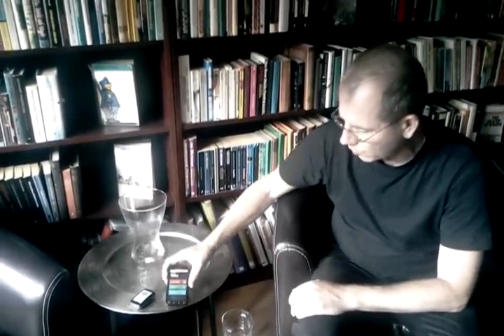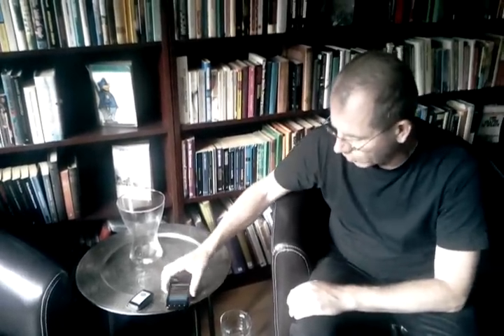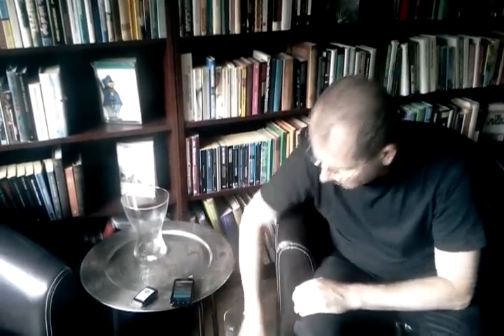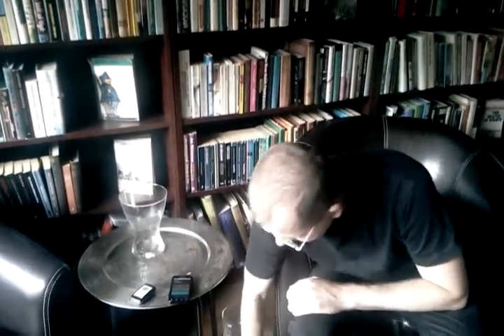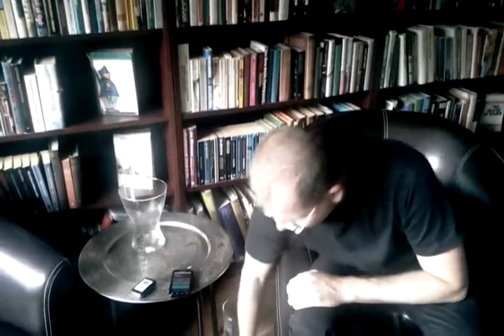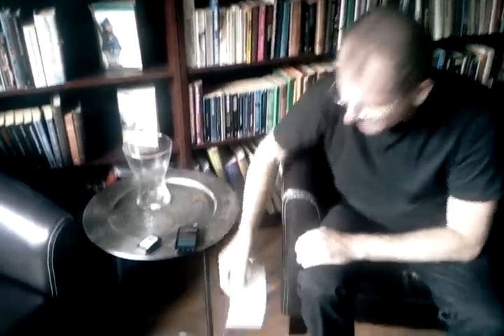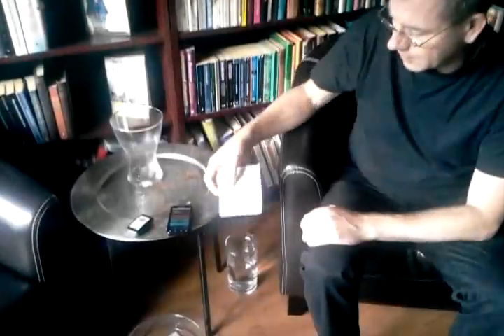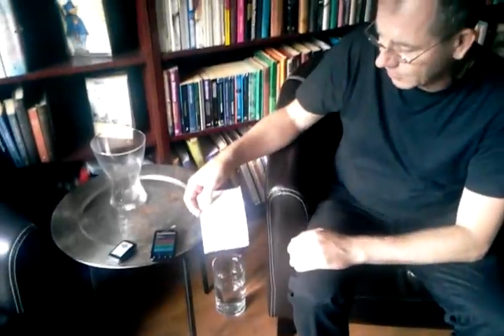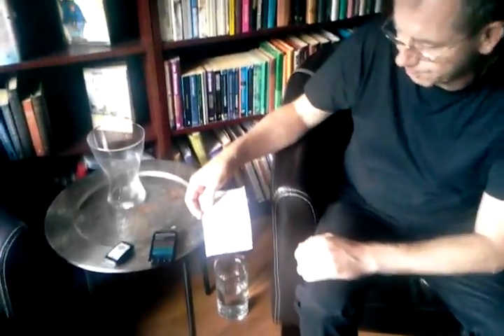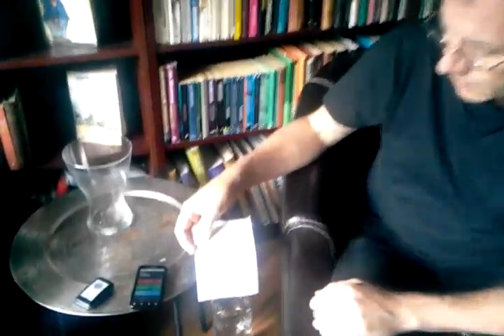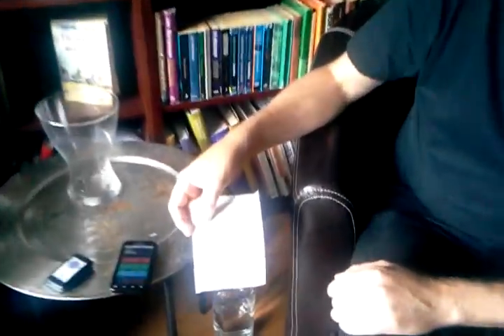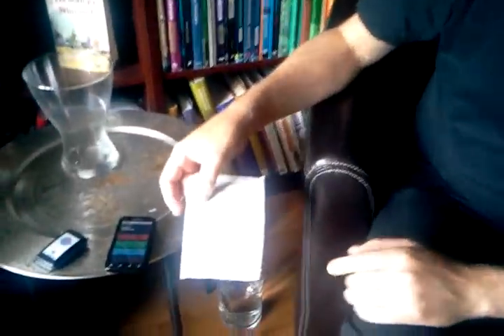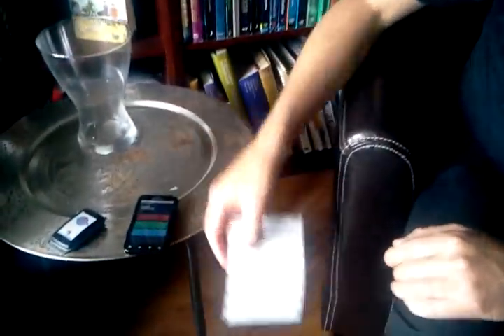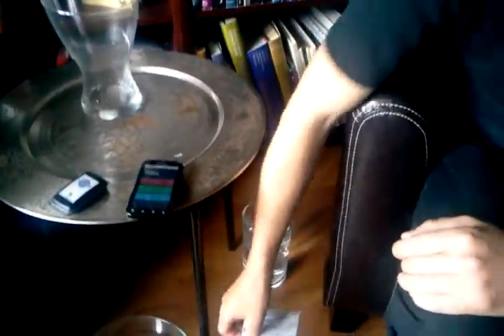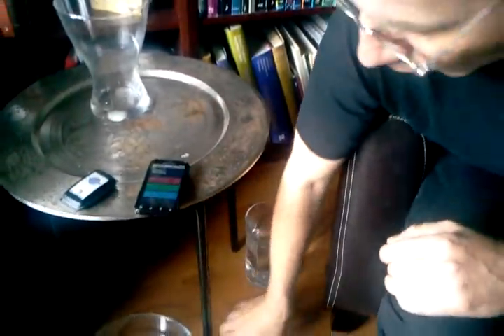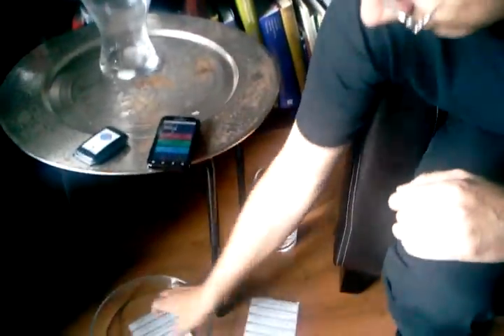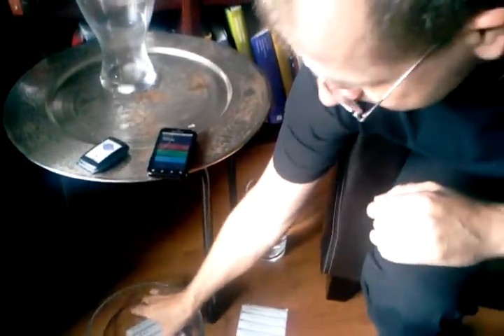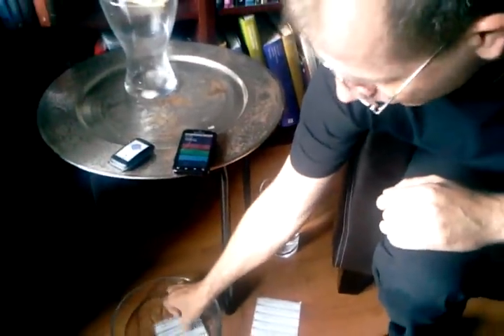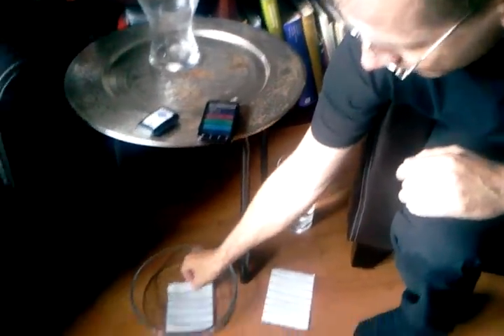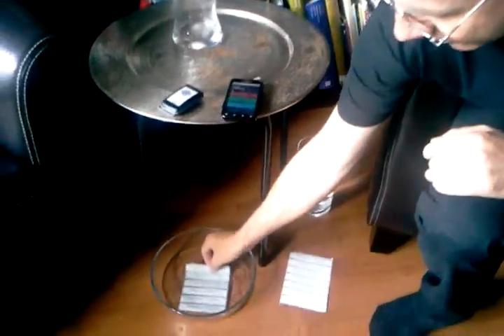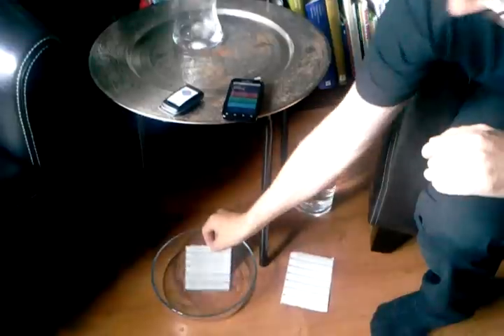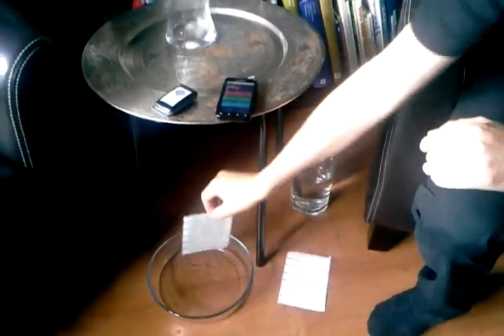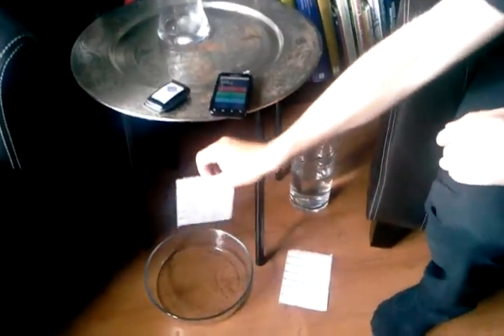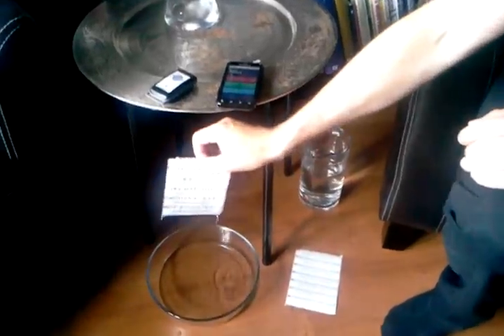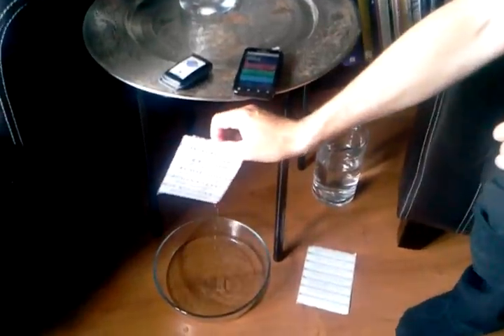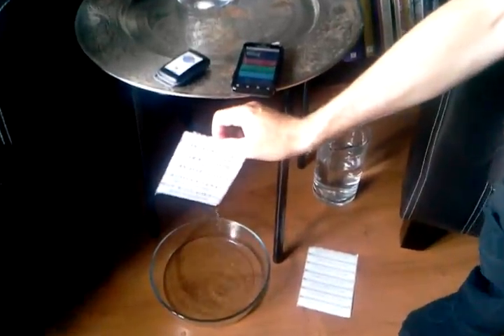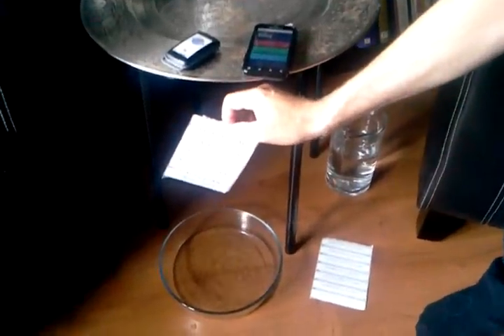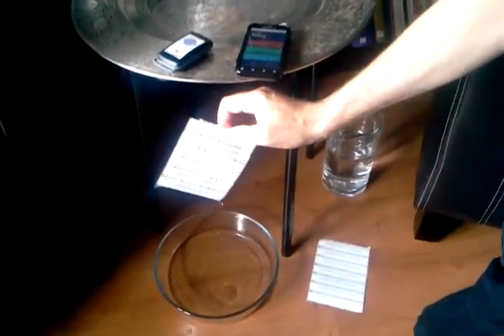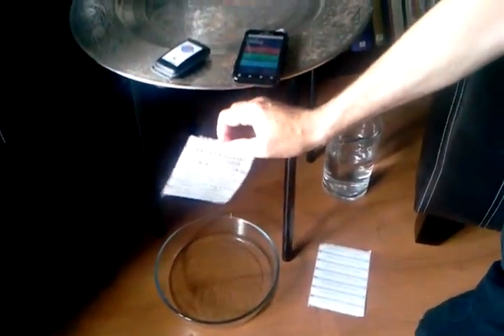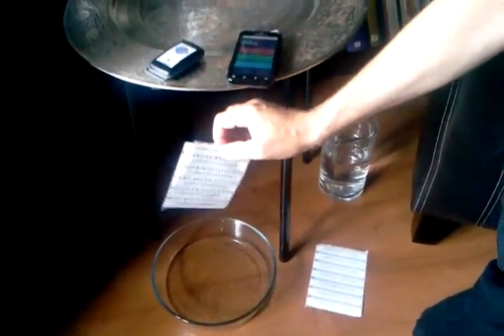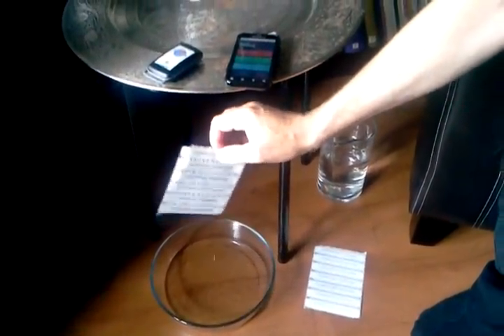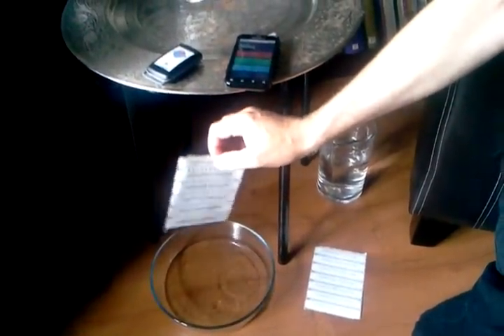We have ordinary SGTIN labels, but to make it a little bit harder we have some tags here that have been underwater for 24 hours — they are soaking wet.